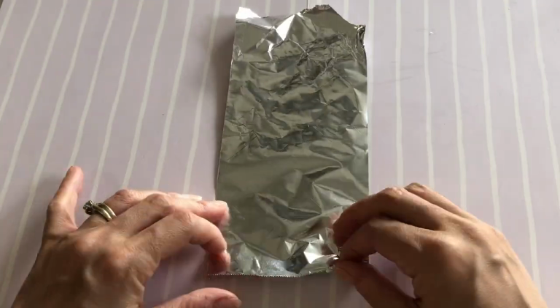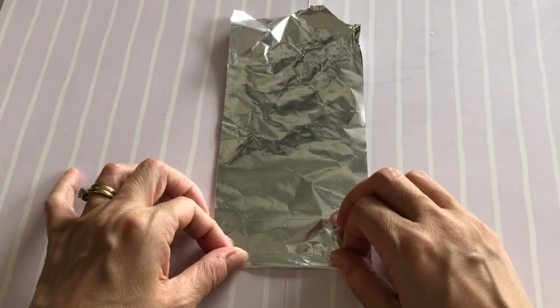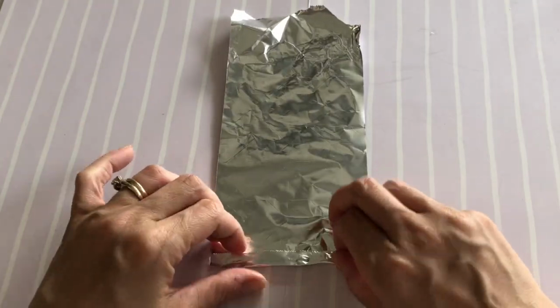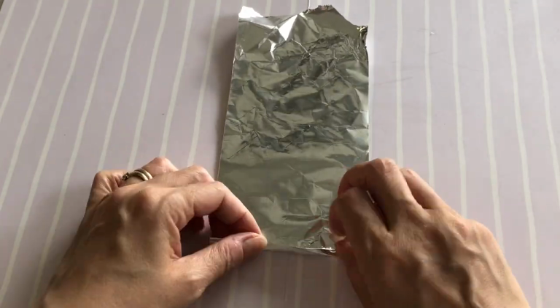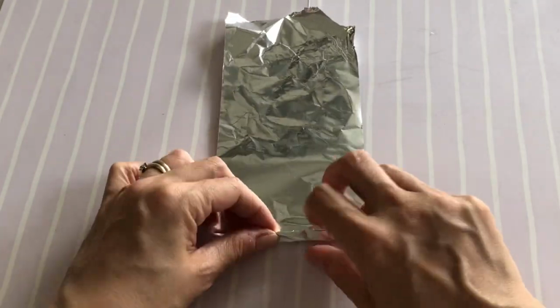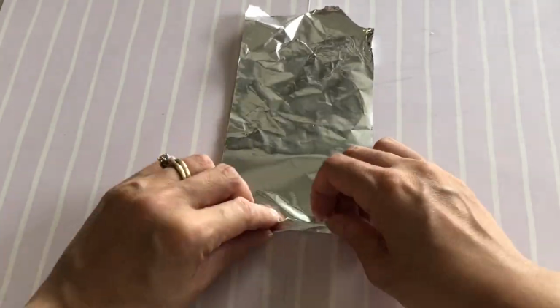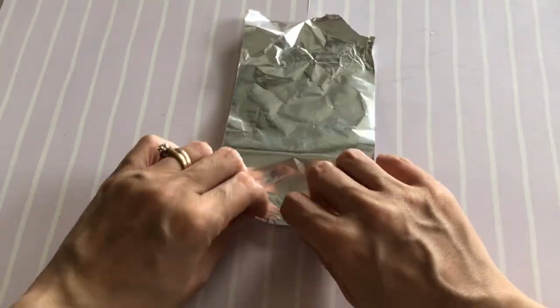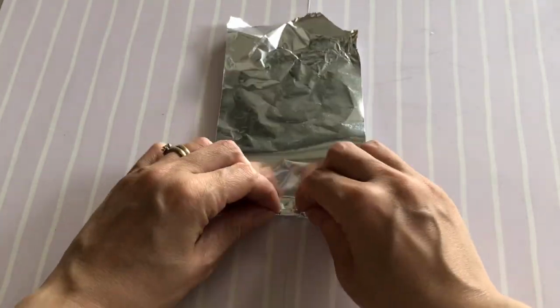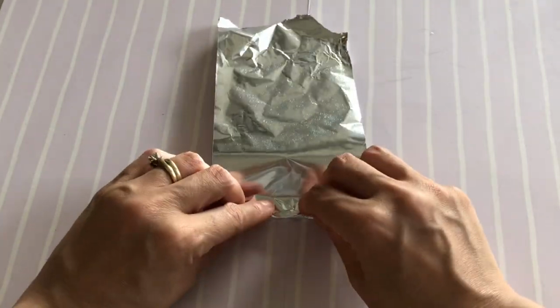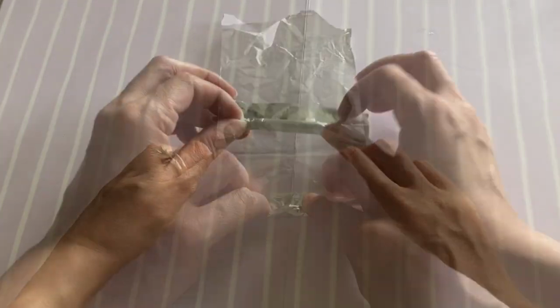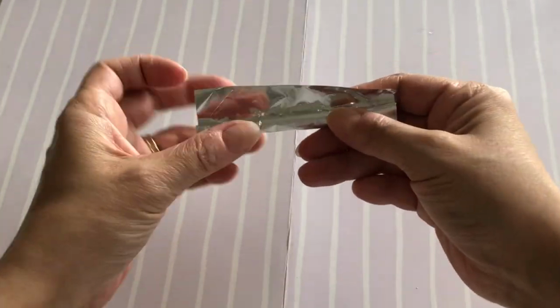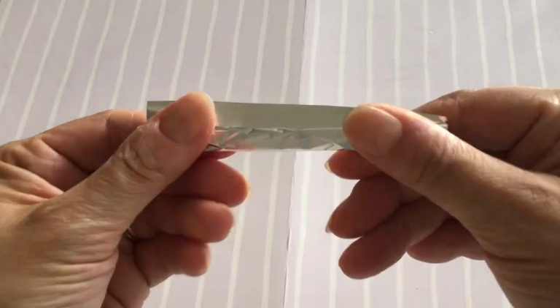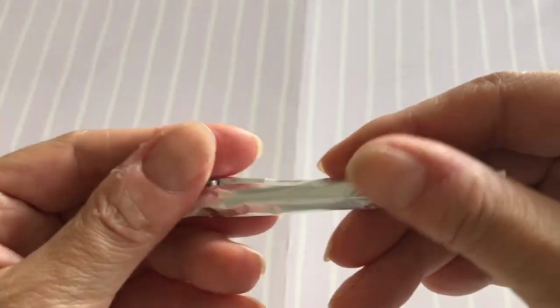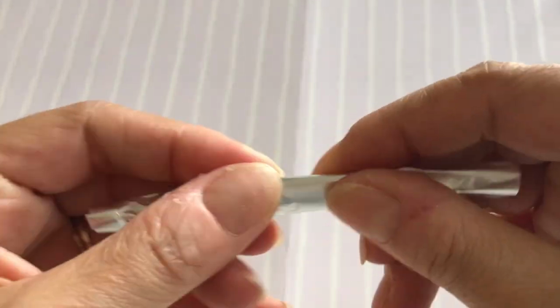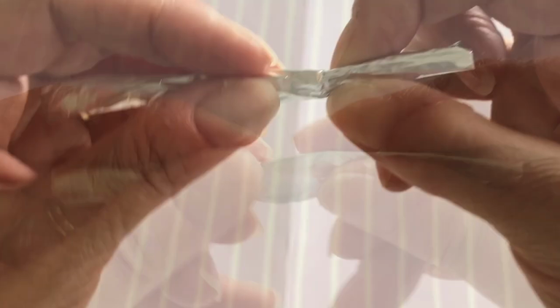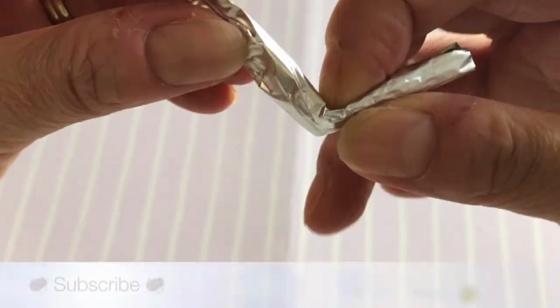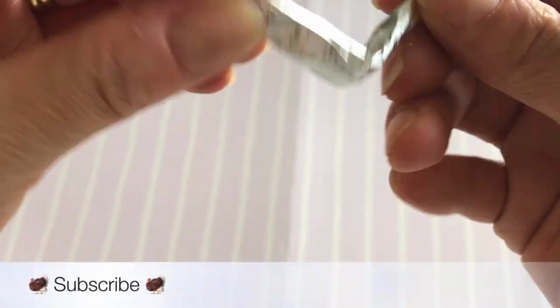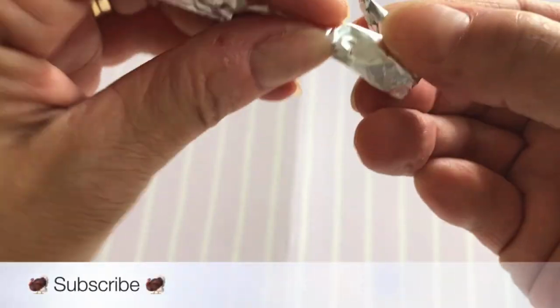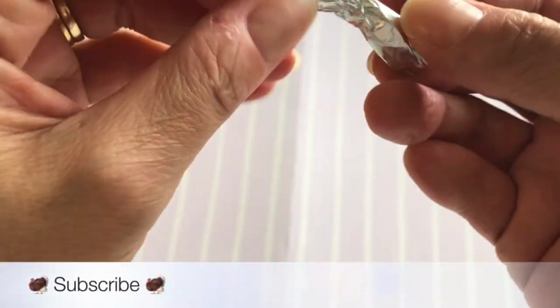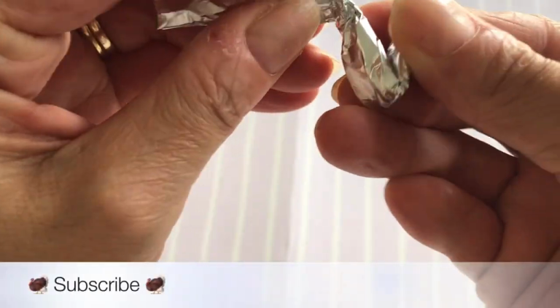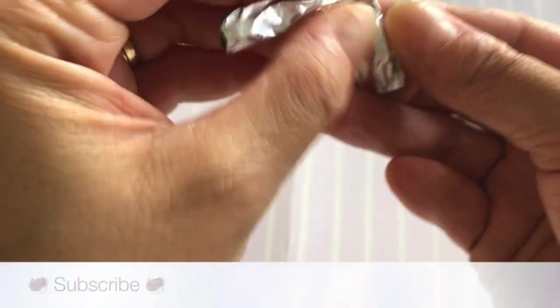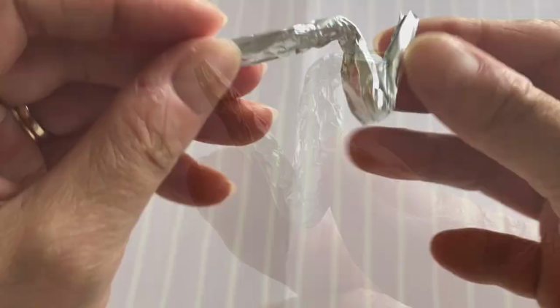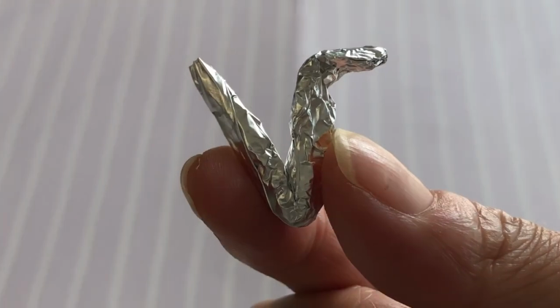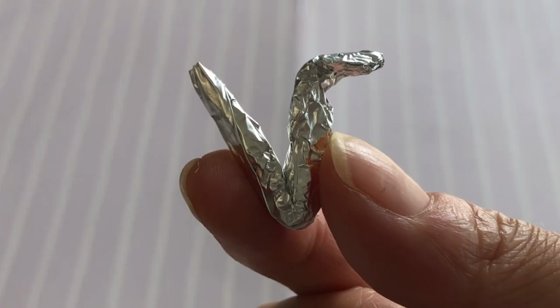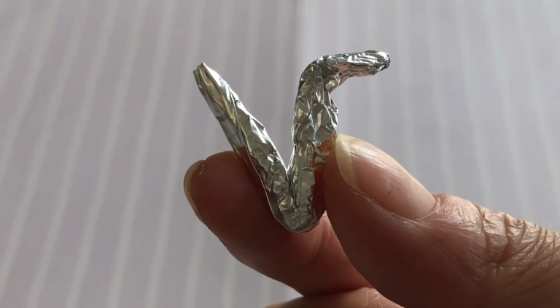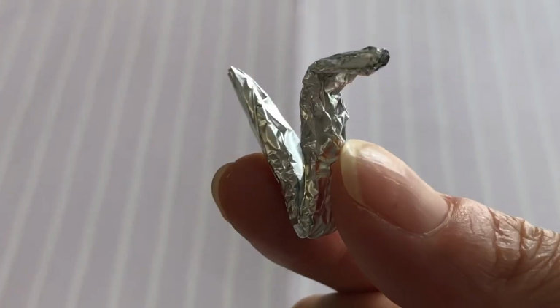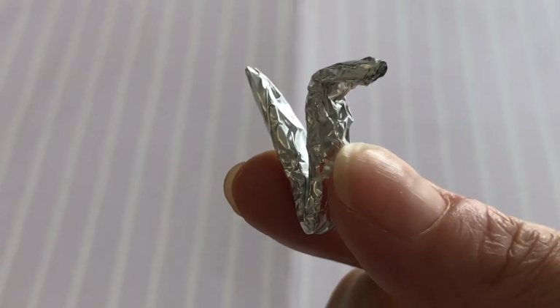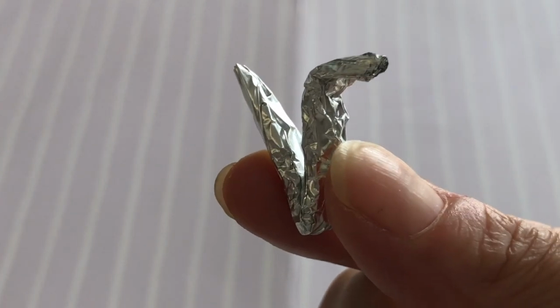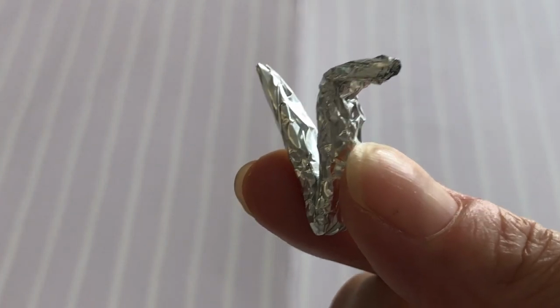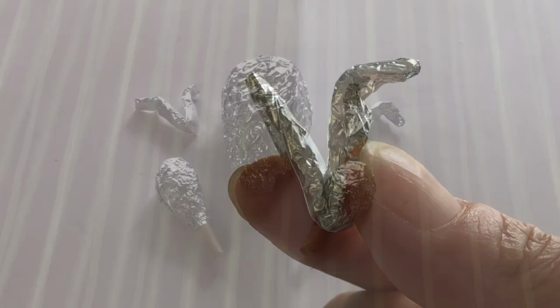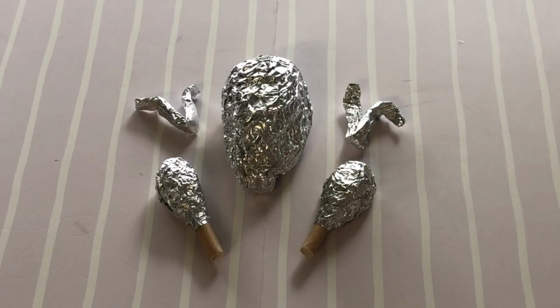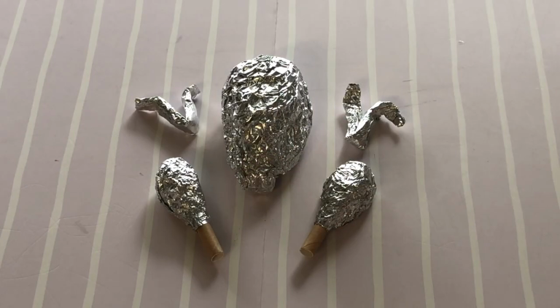Take an eight centimeter wide strip of foil and roll it up for the turkey wing. Bend it in half, then back on itself before pinching the tip forward — it should look something like this. Make a second wing so all your pieces are ready.